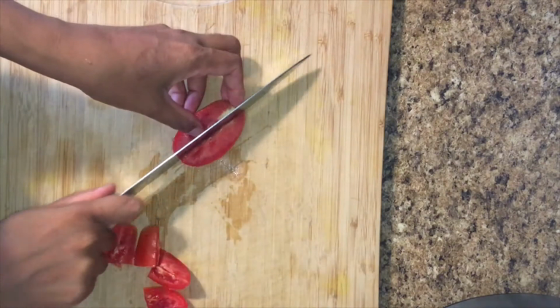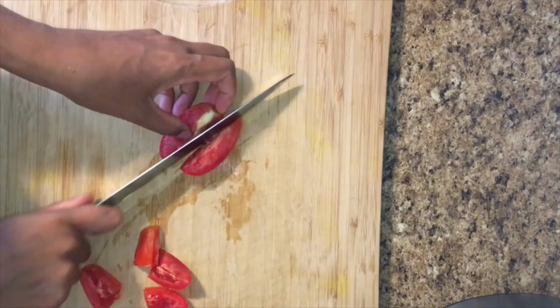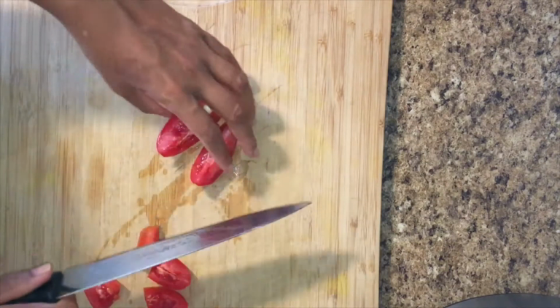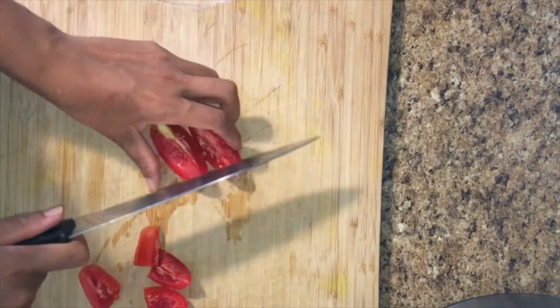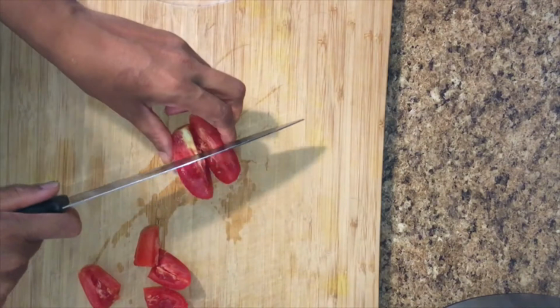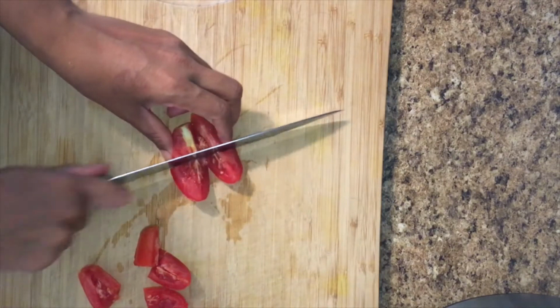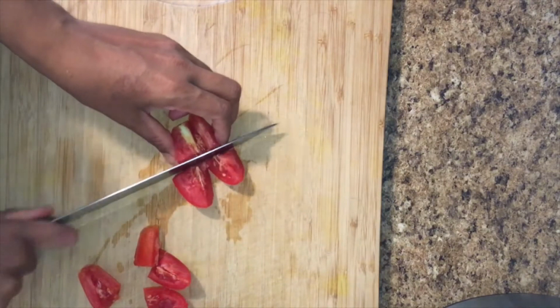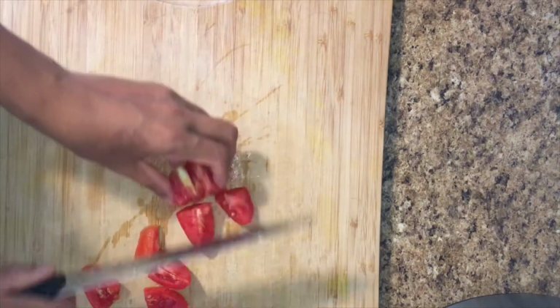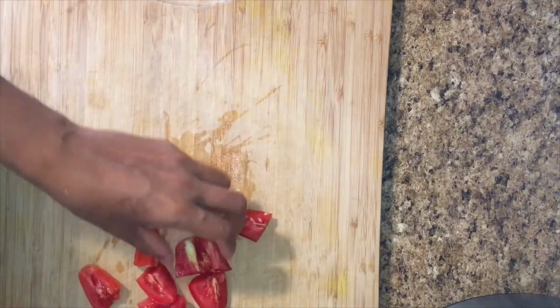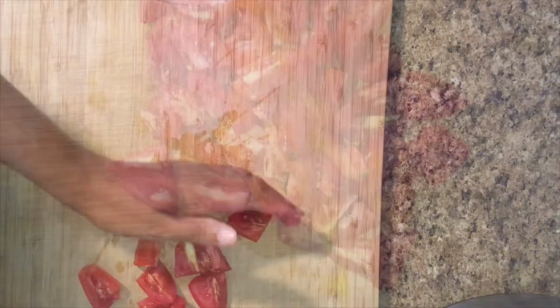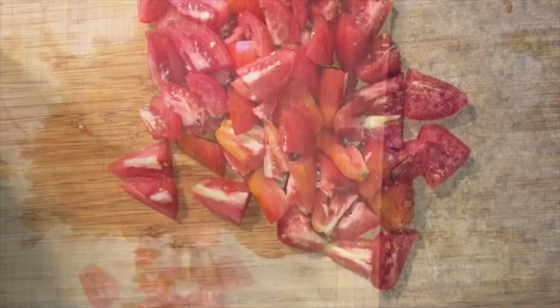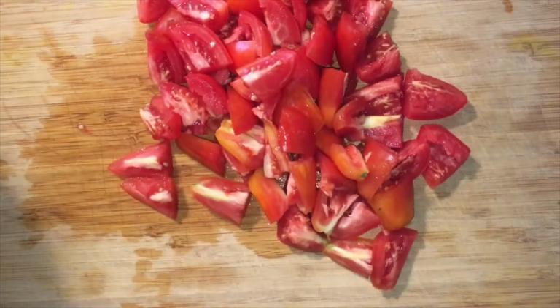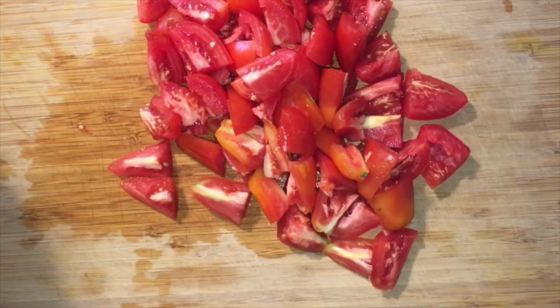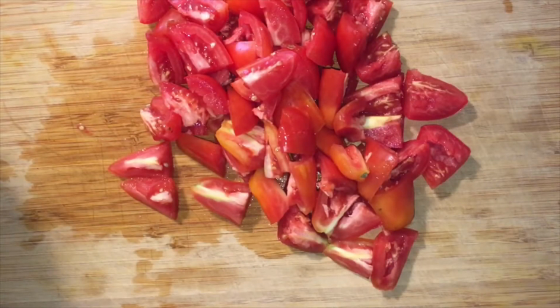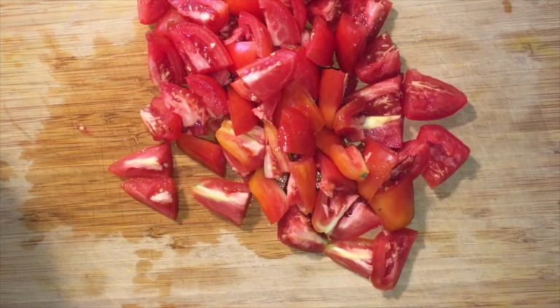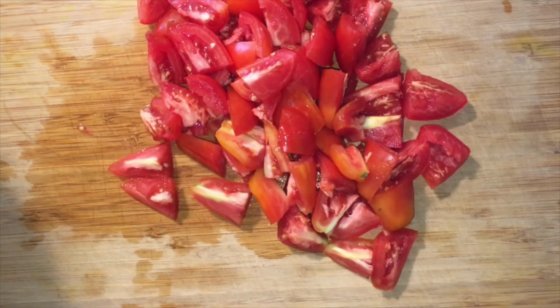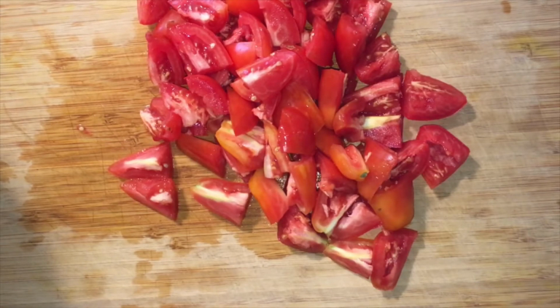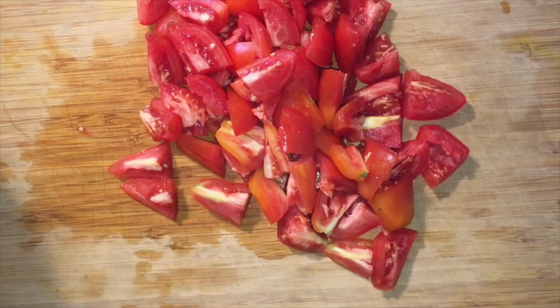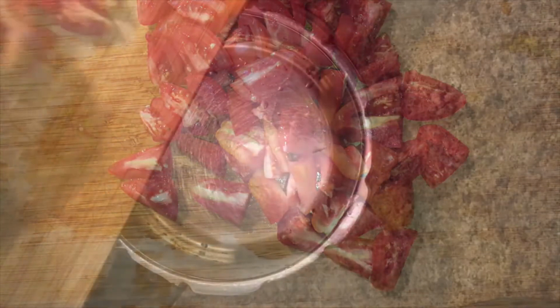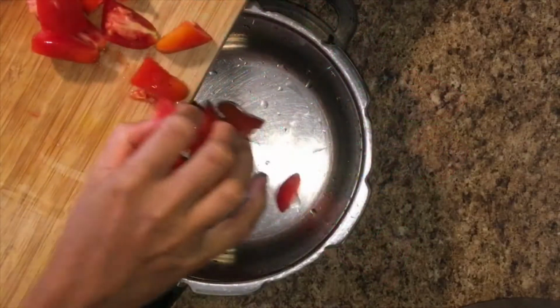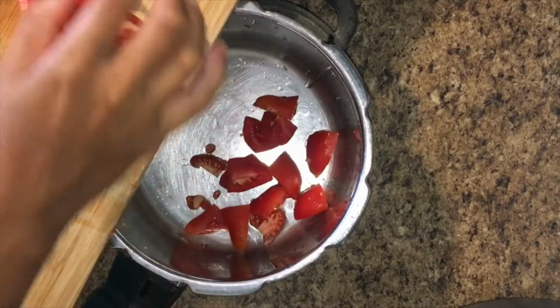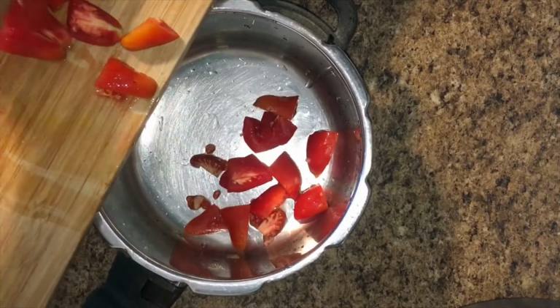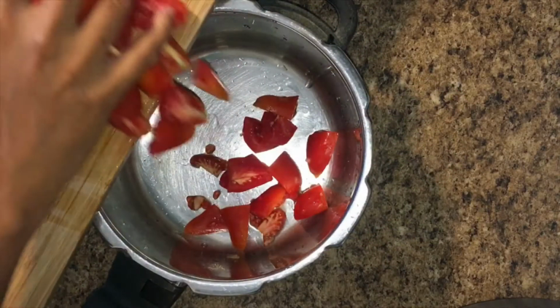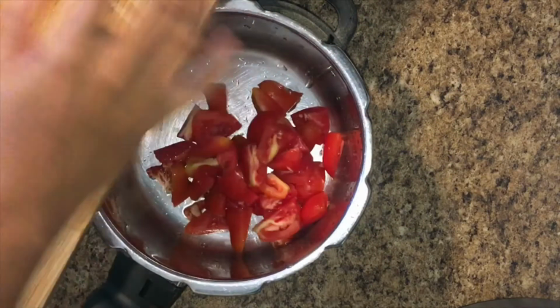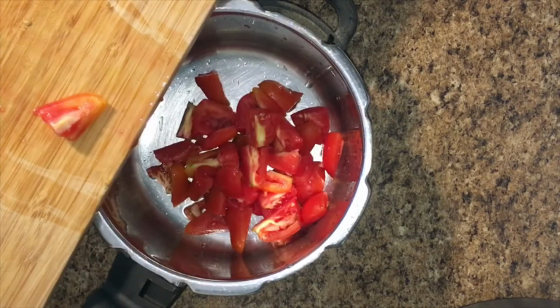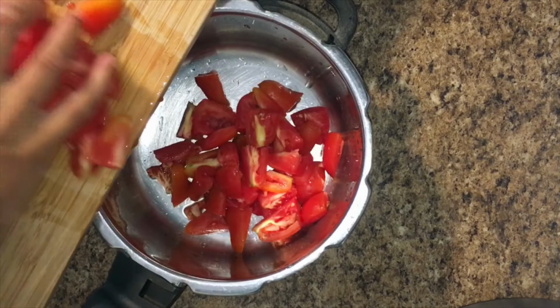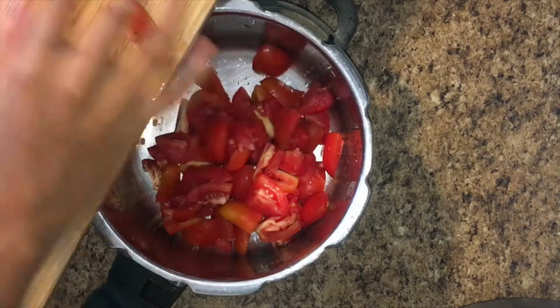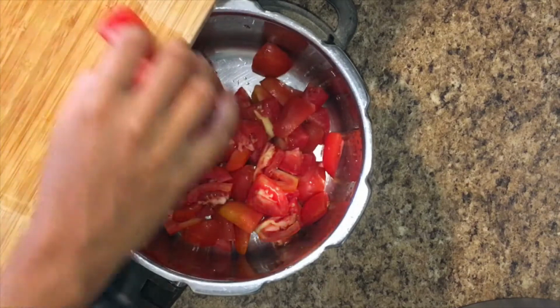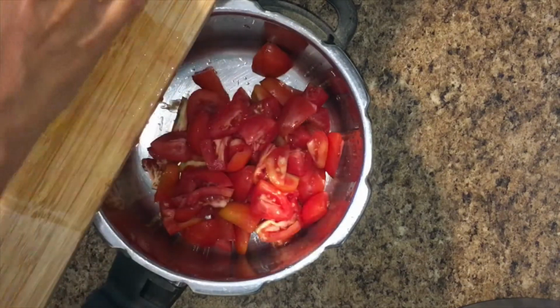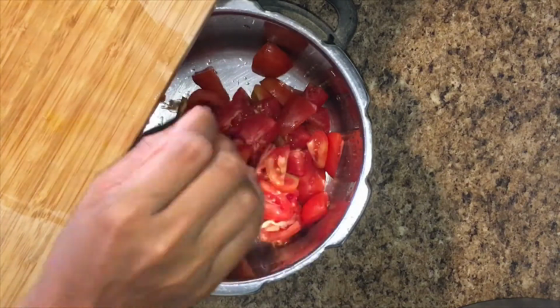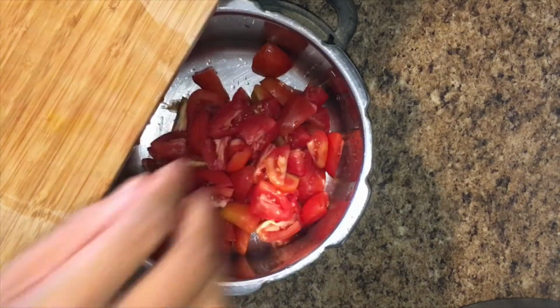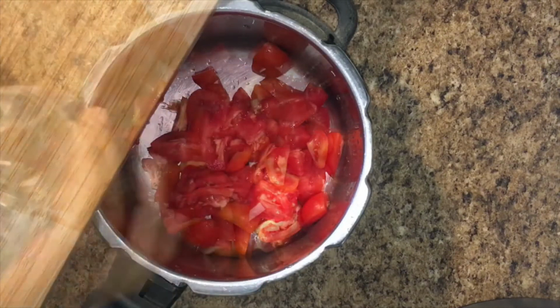We will cut all the tomatoes and cut all the tomatoes into a pressure cooker.